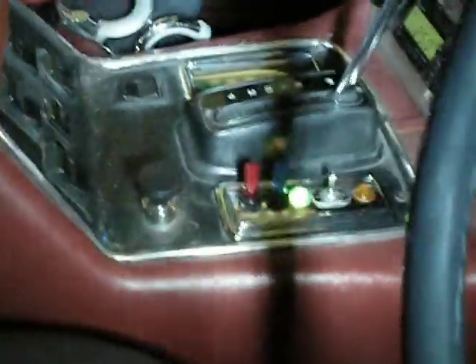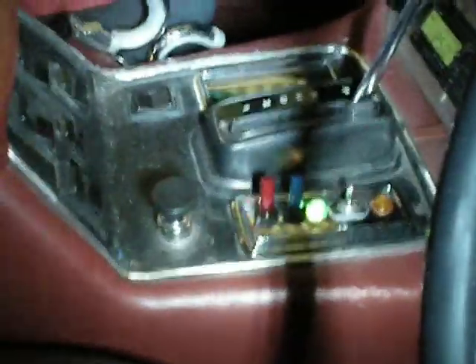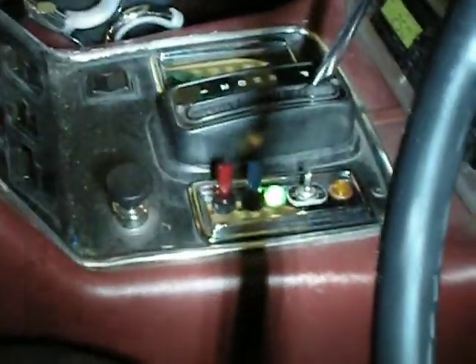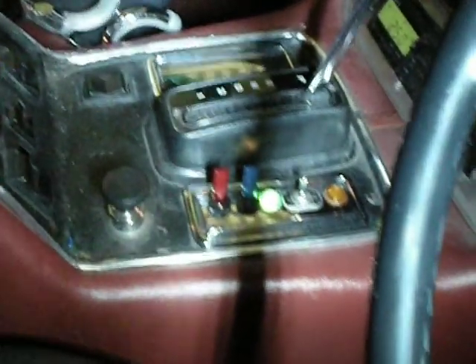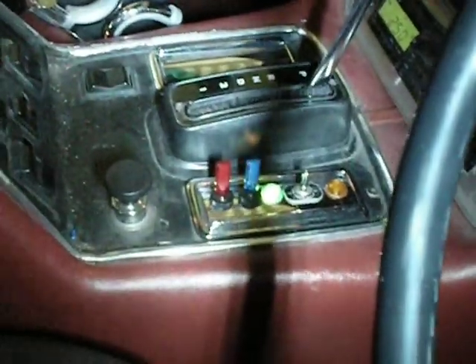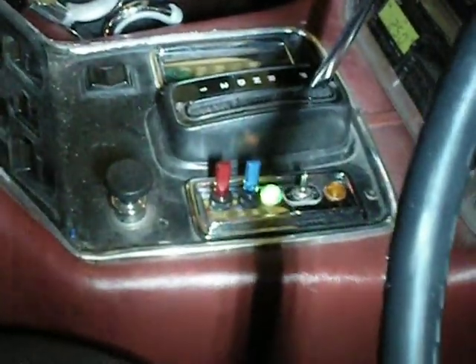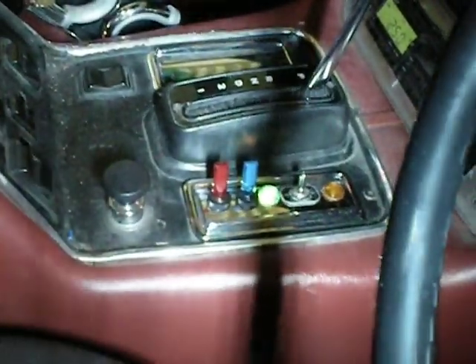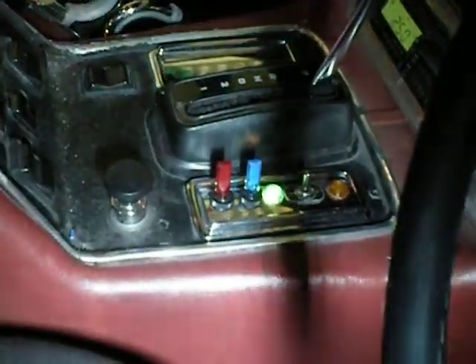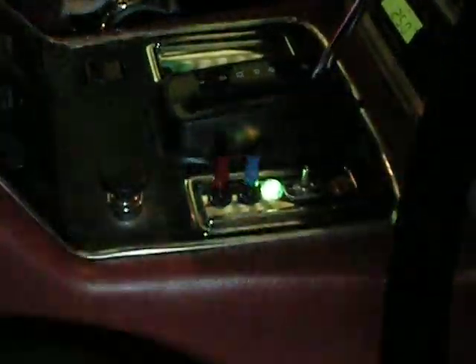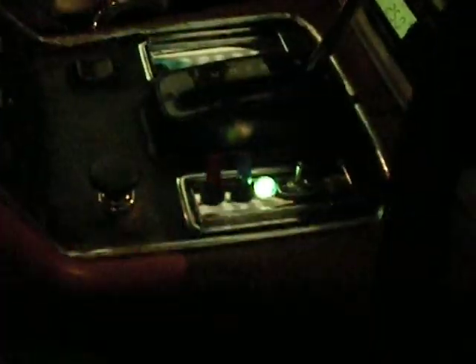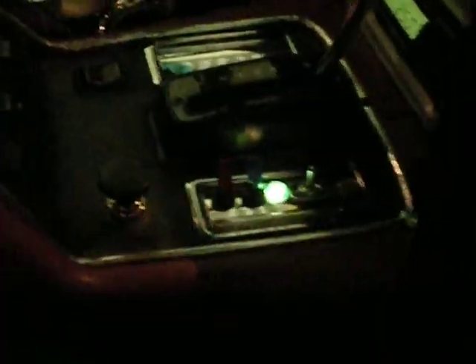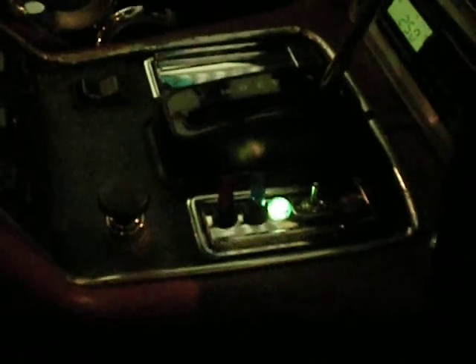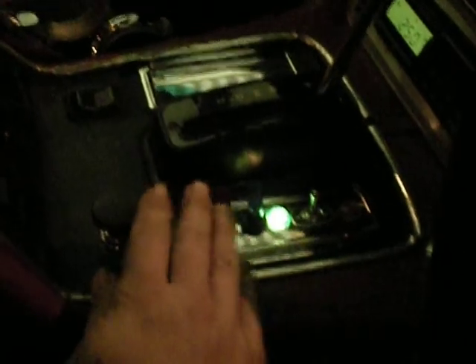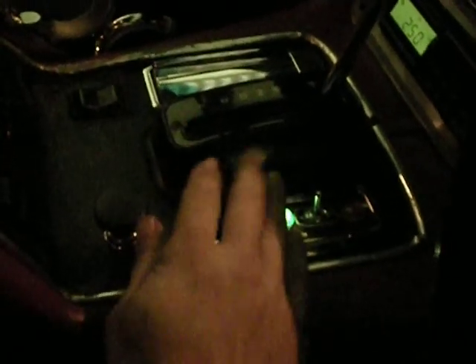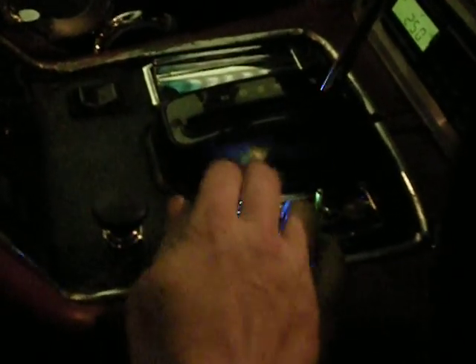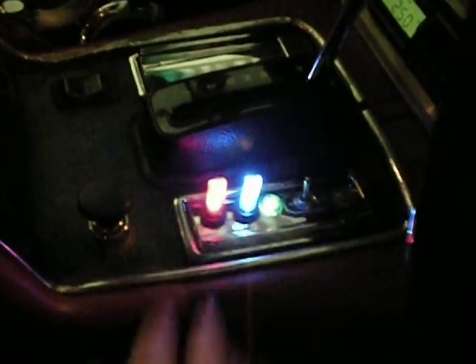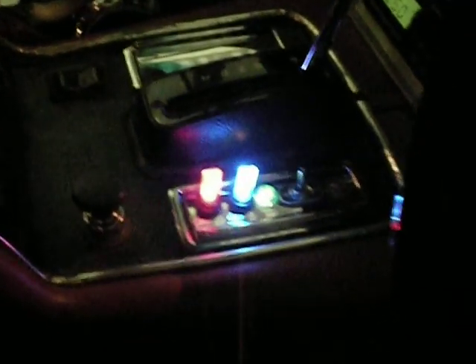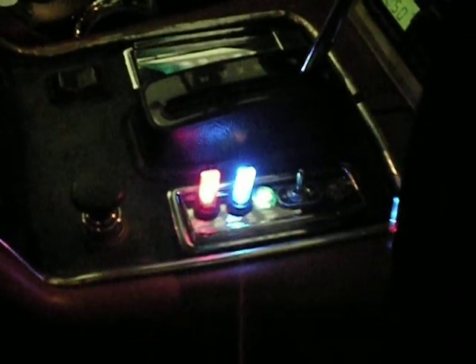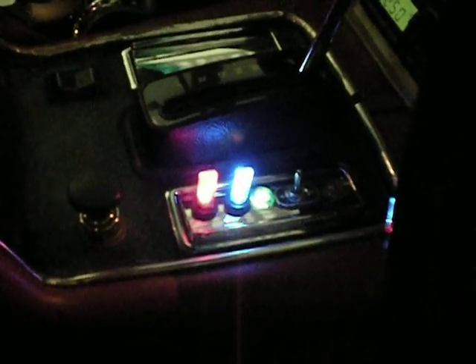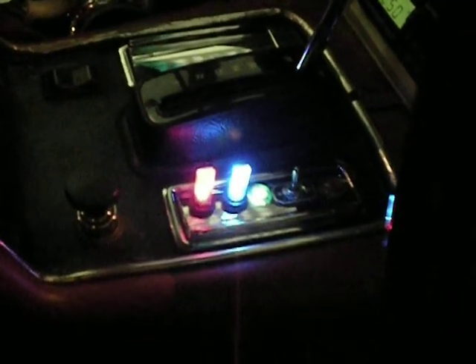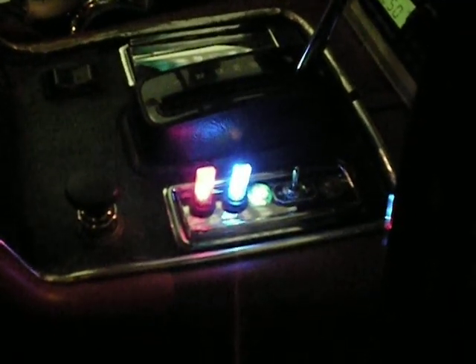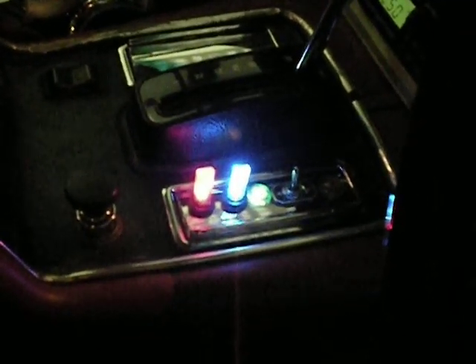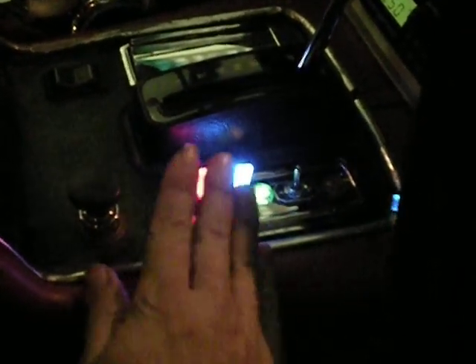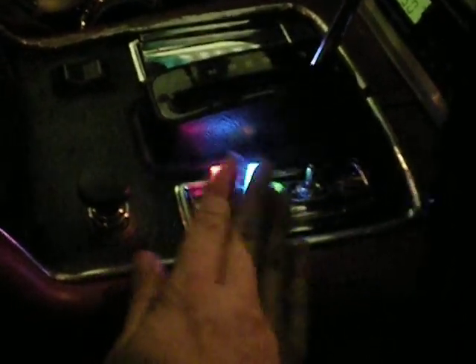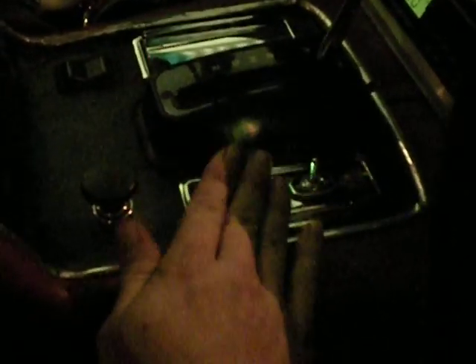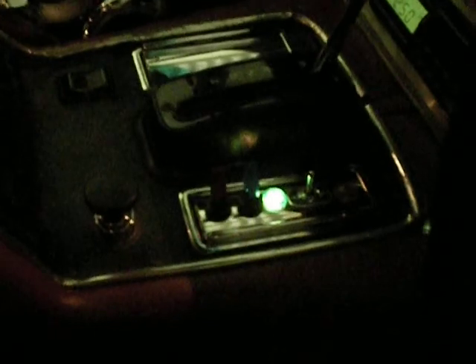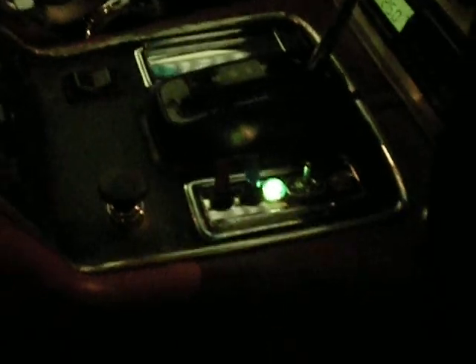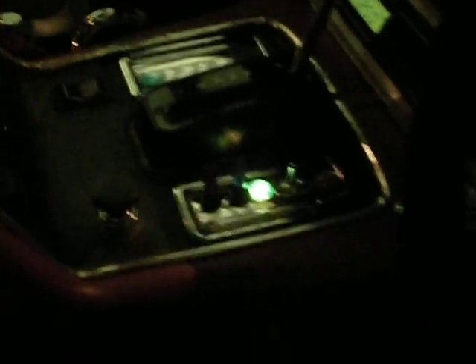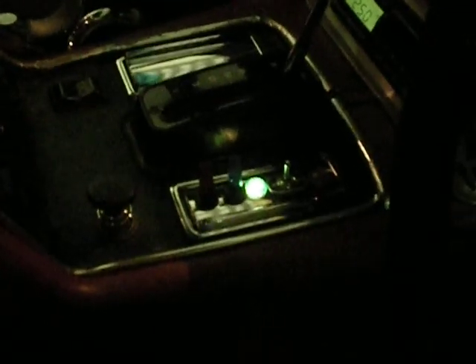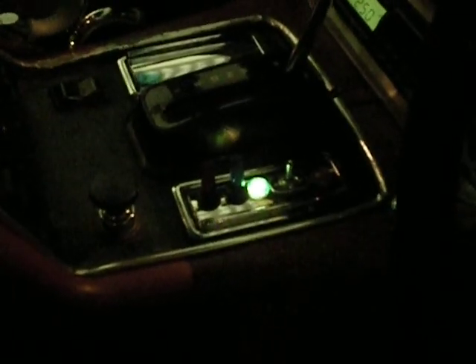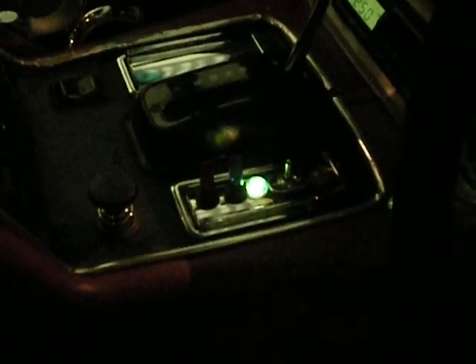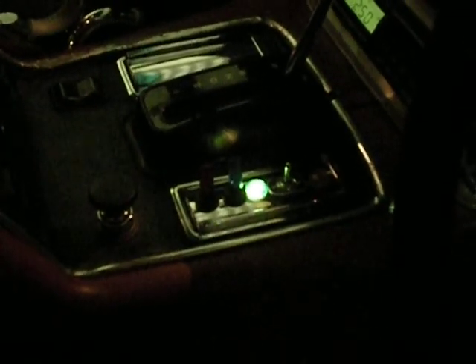I hope you like my little control unit. Lights up good at night. Thank you for watching.